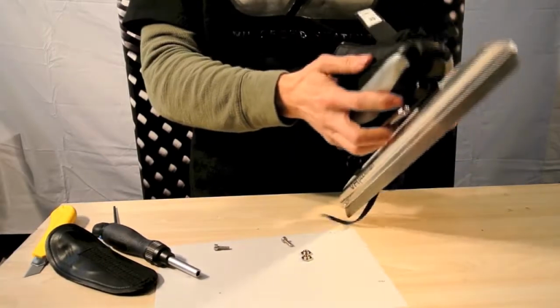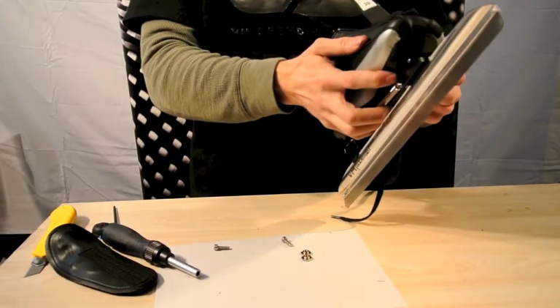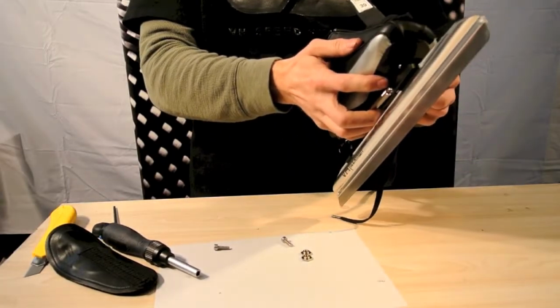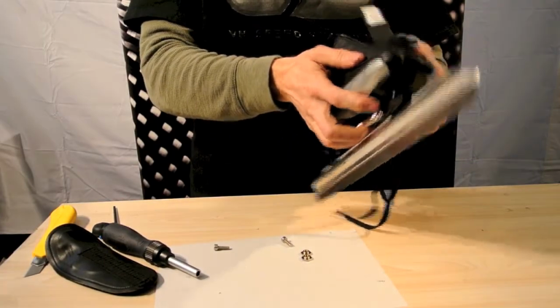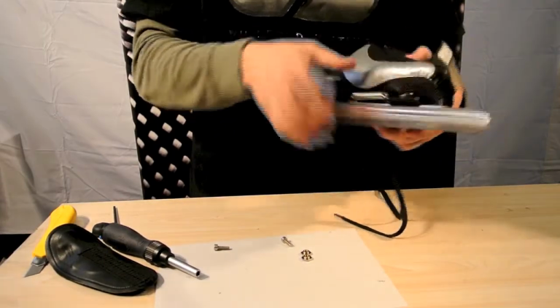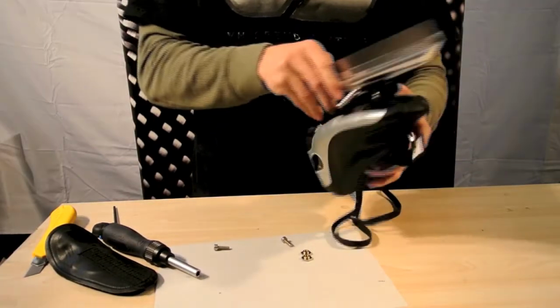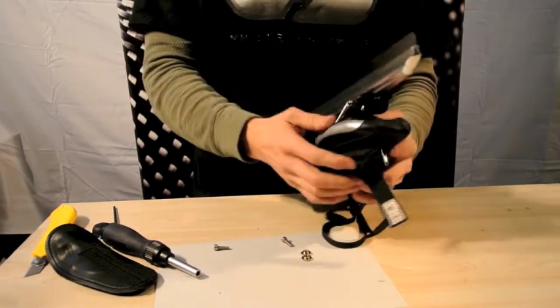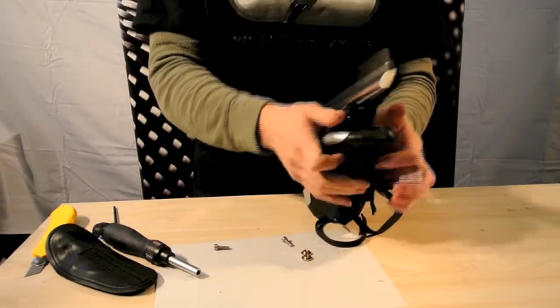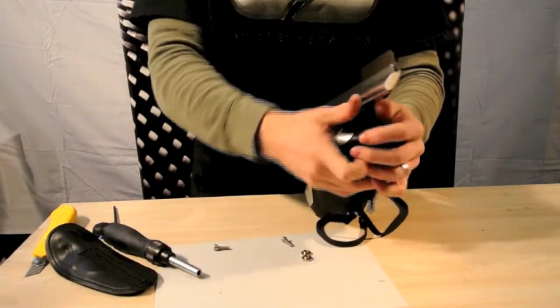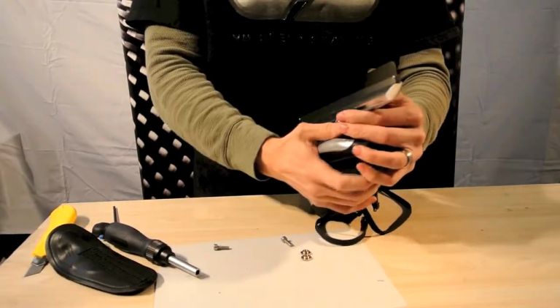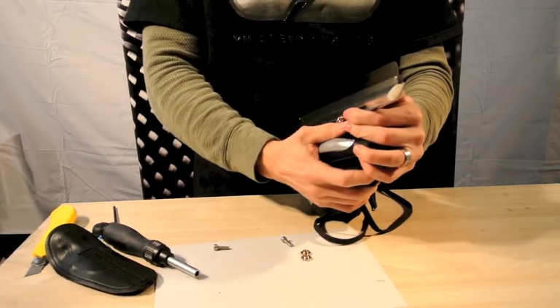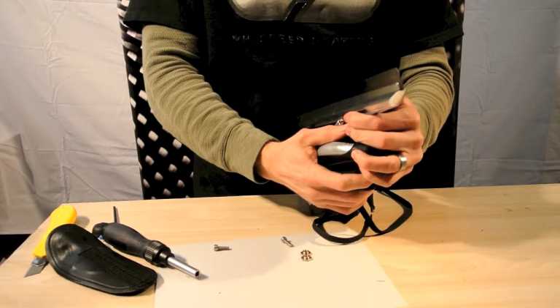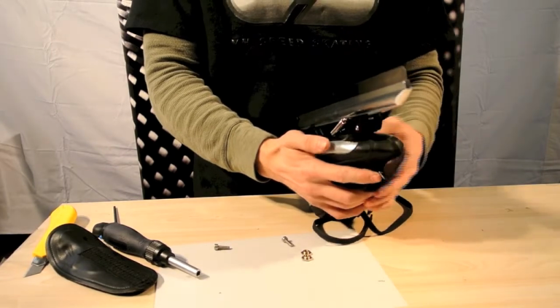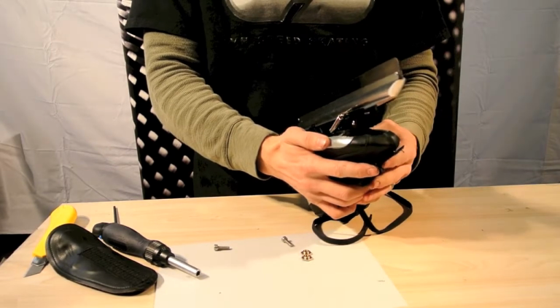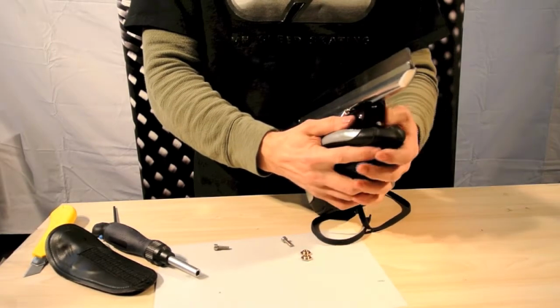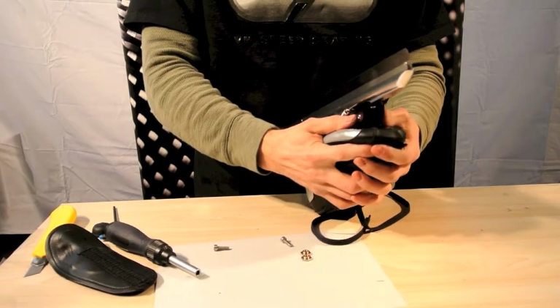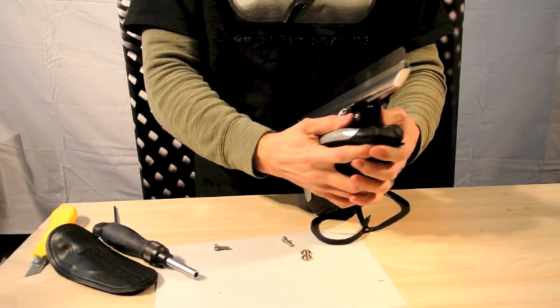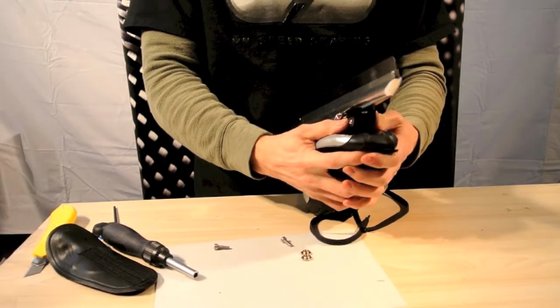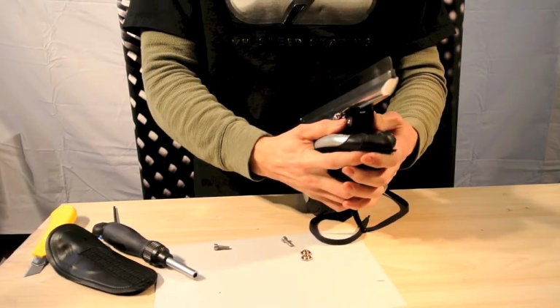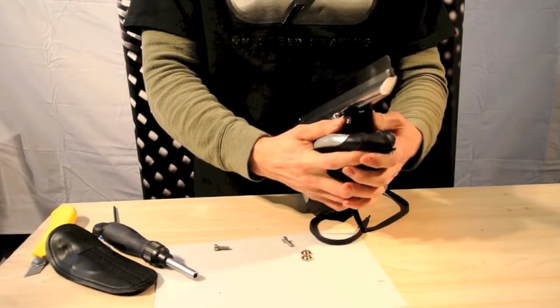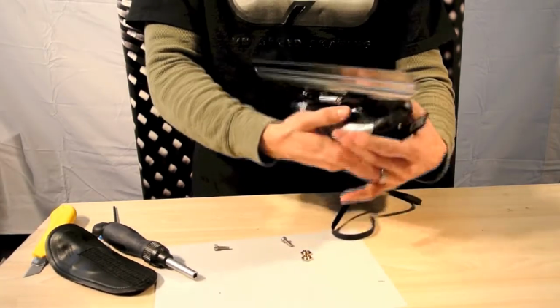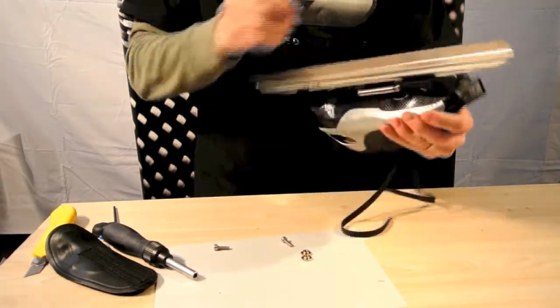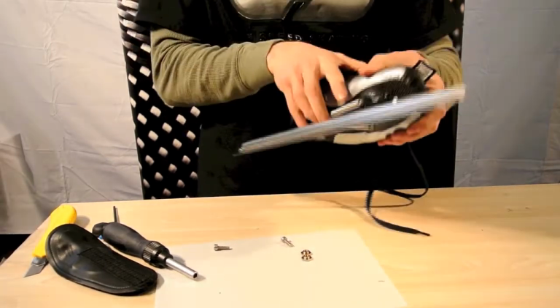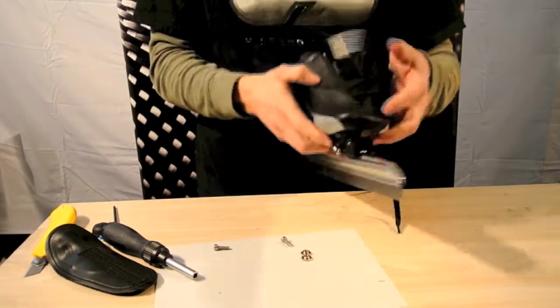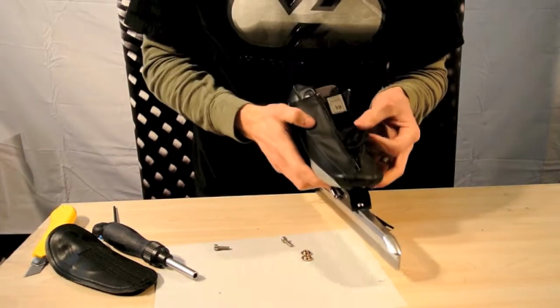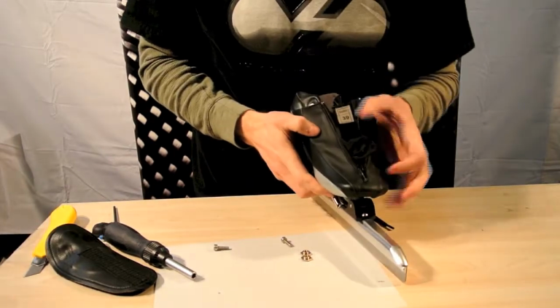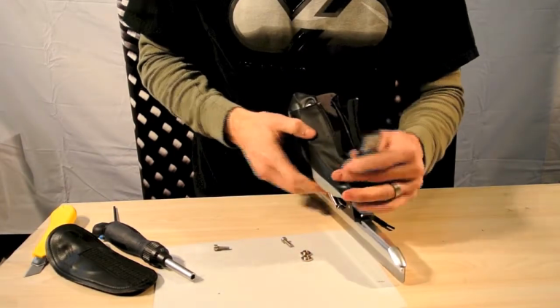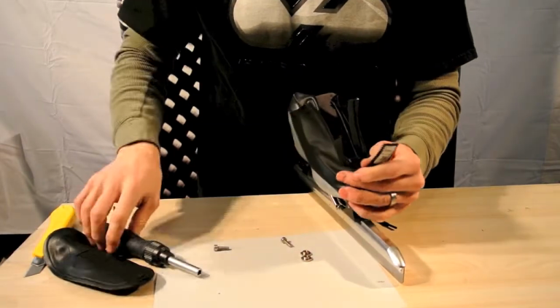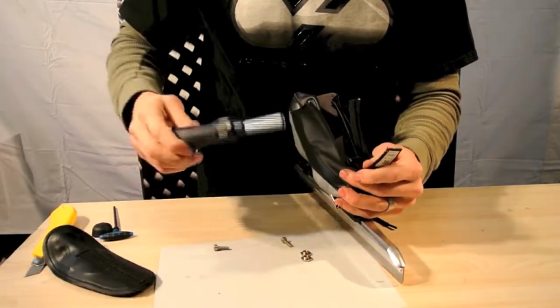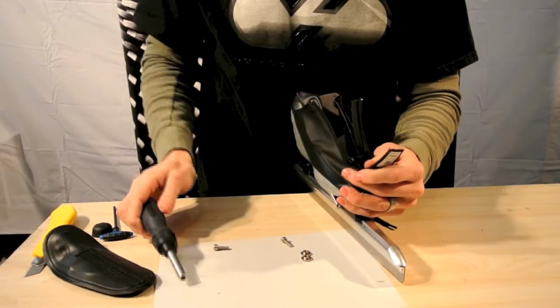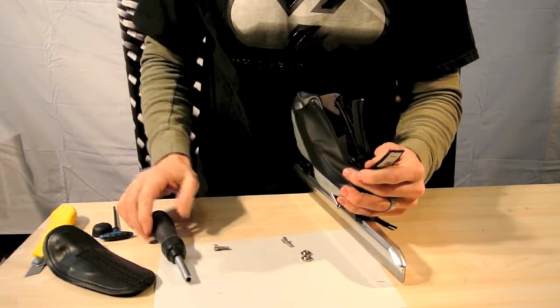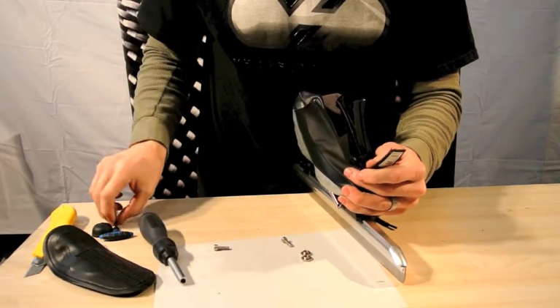Look at the toe and get it in a good position, then we're going to snug that down.